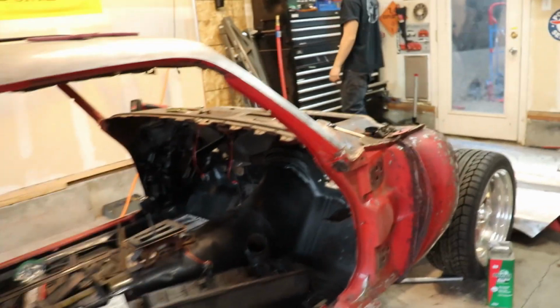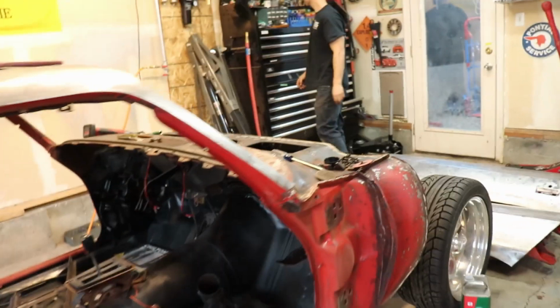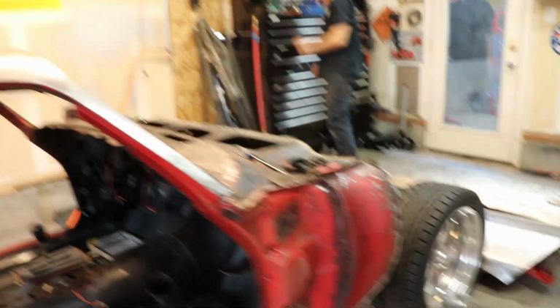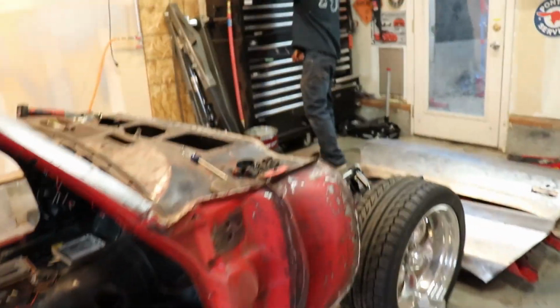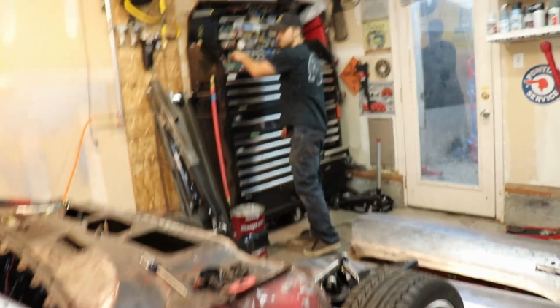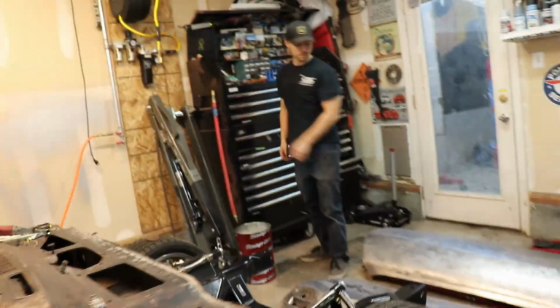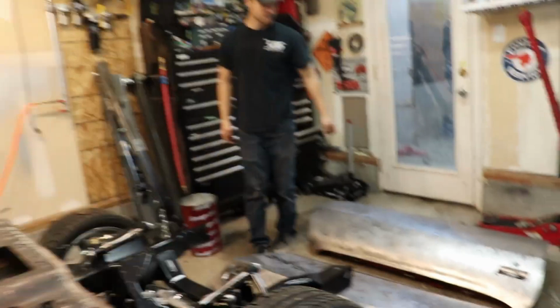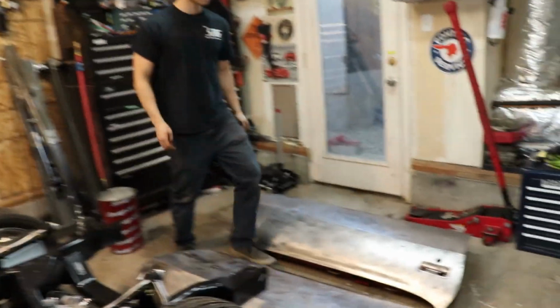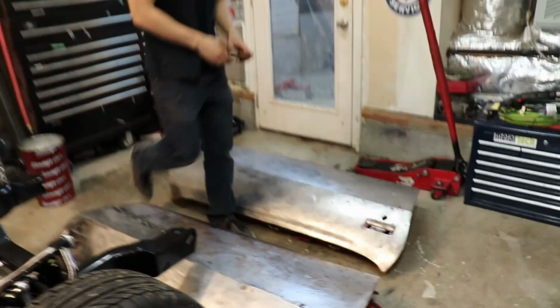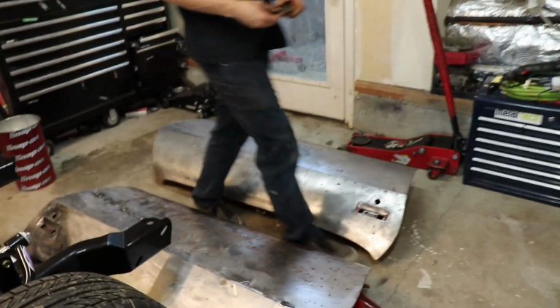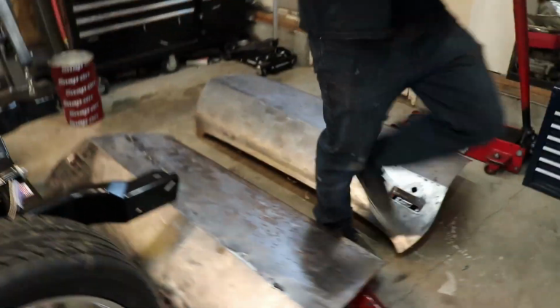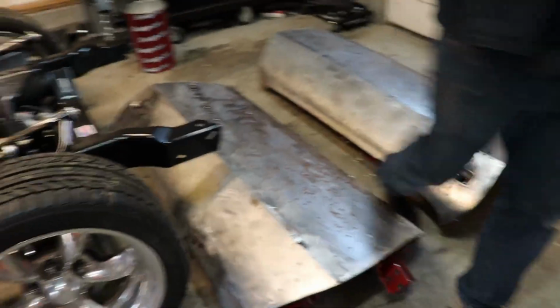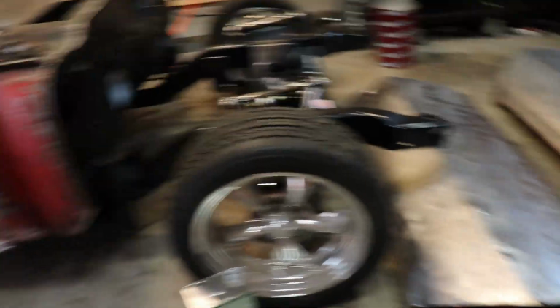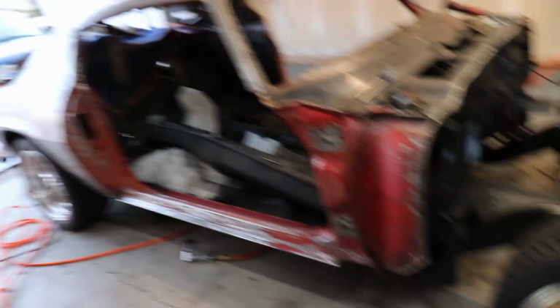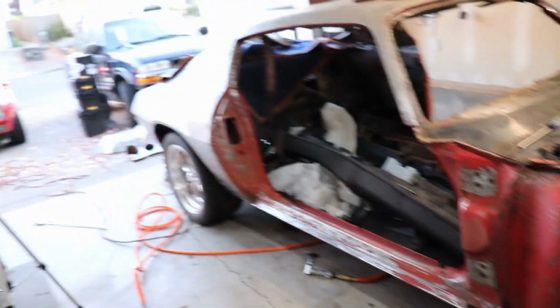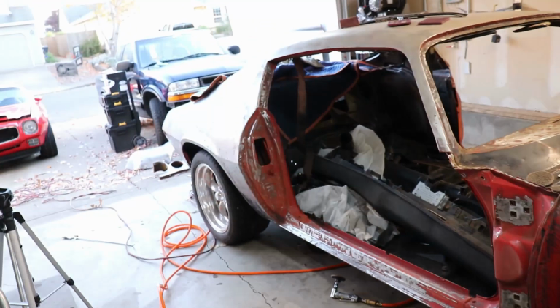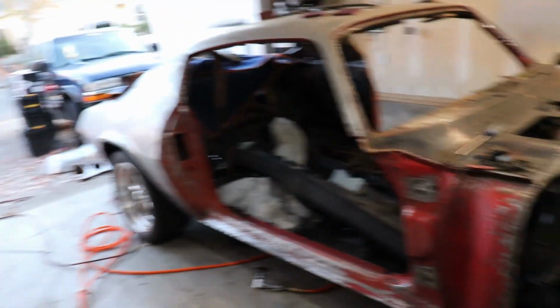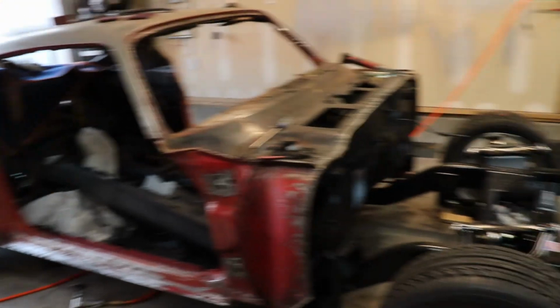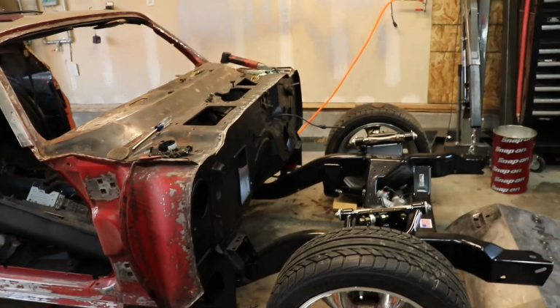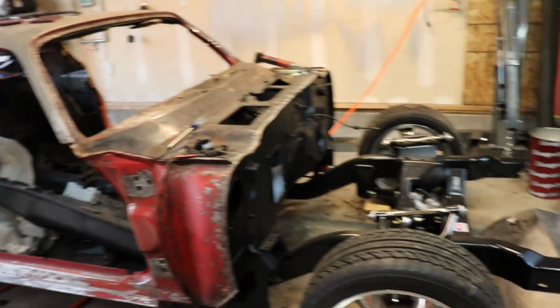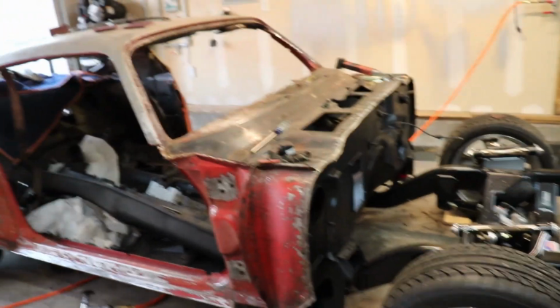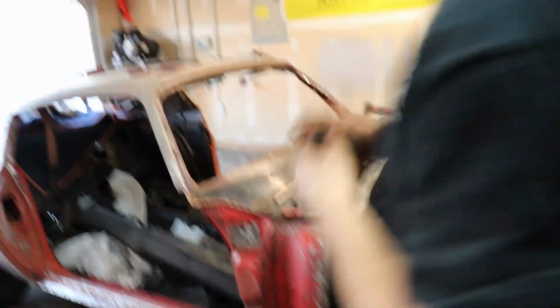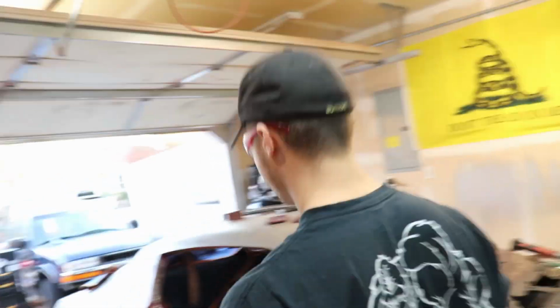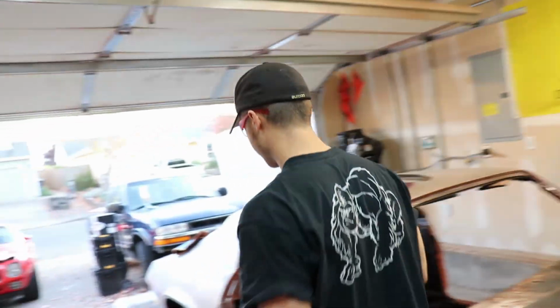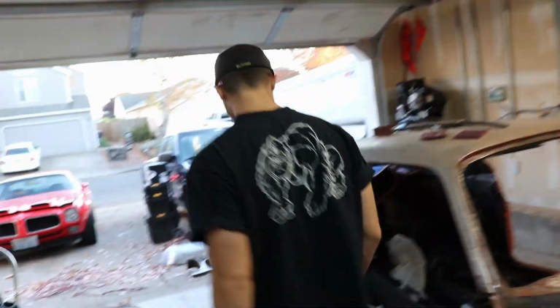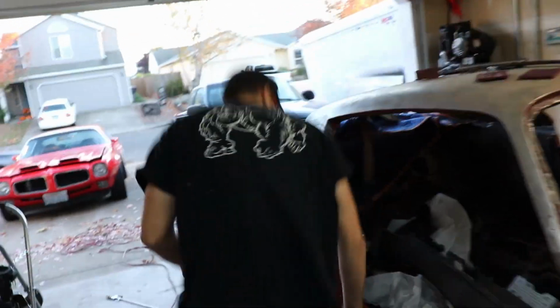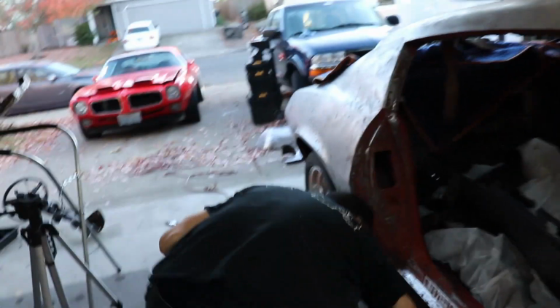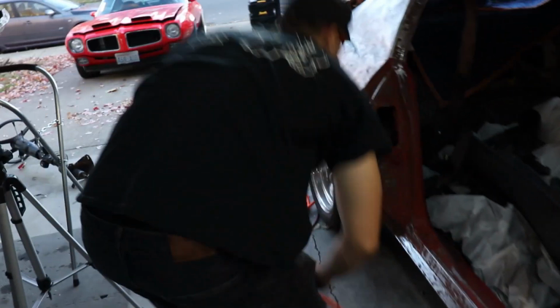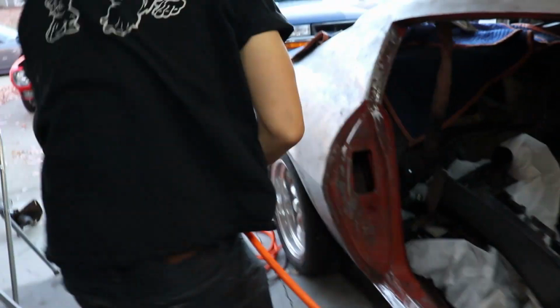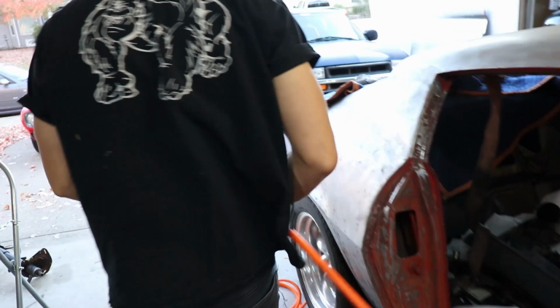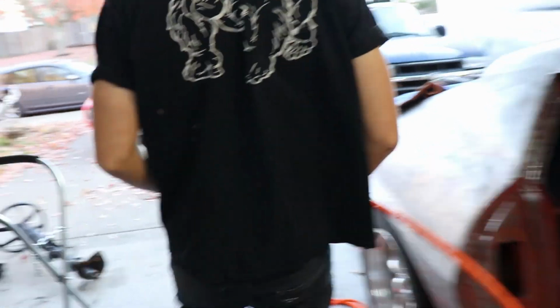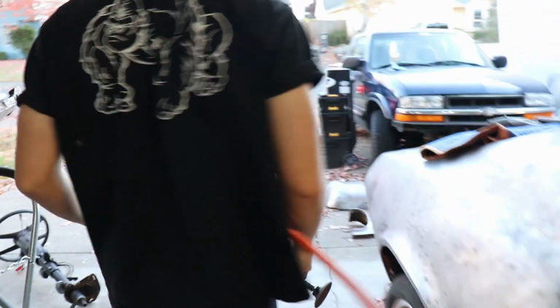All right guys, we're over here right now. Ellie's going to grab the grinder out. Doors are off — time to clean up some welds on the back of this bad boy. Safety first, right? Safety glasses.